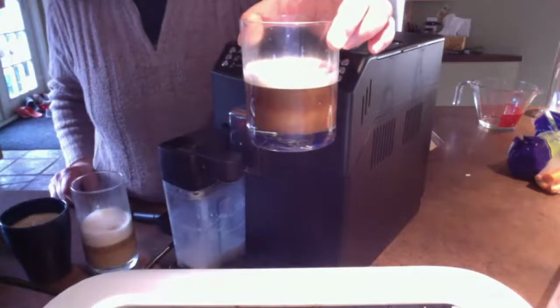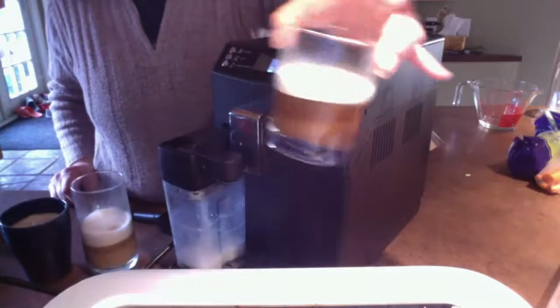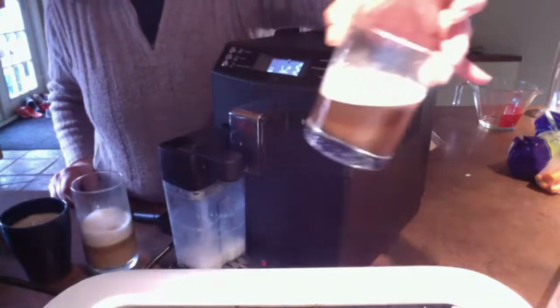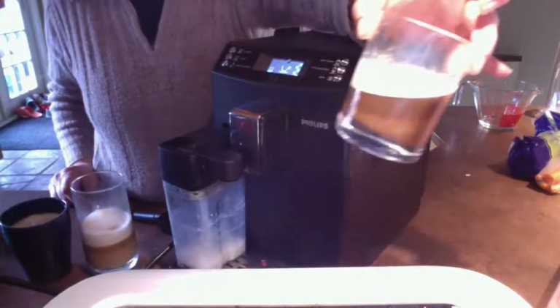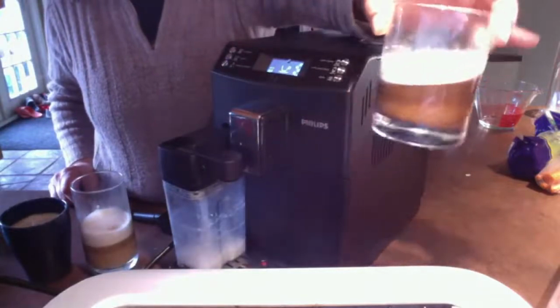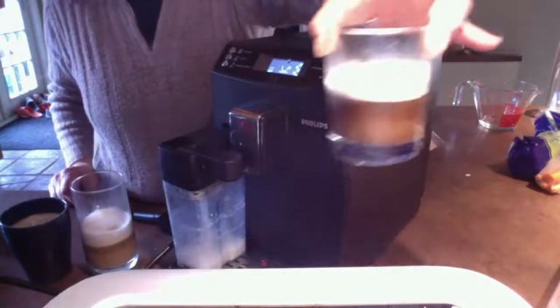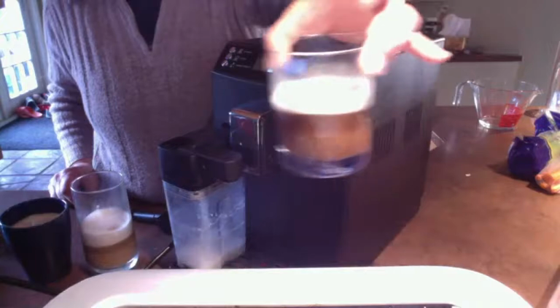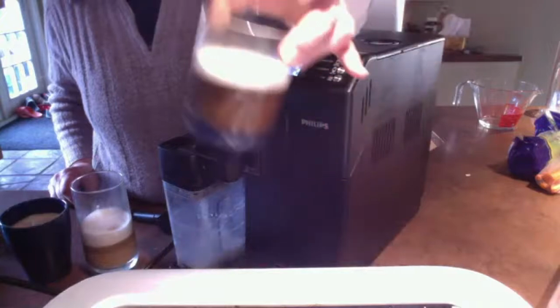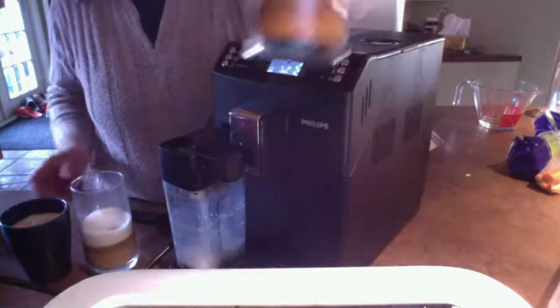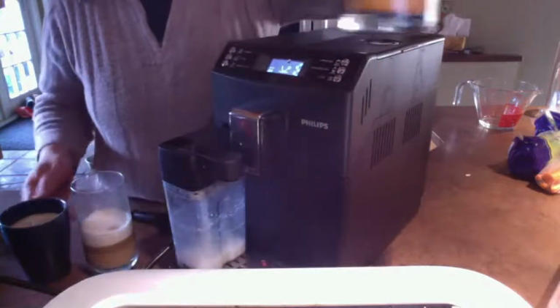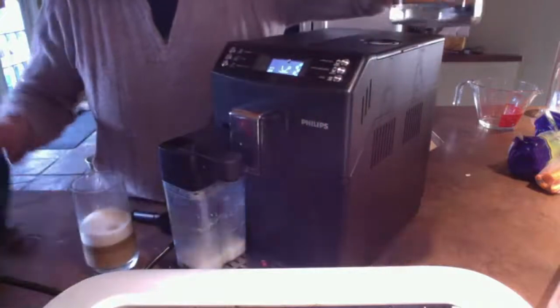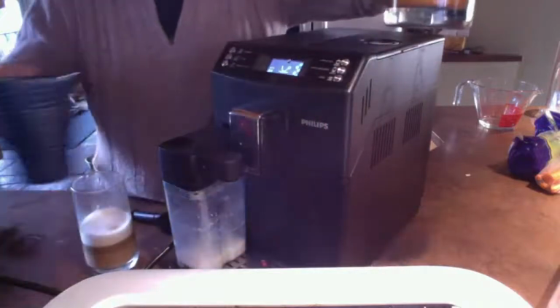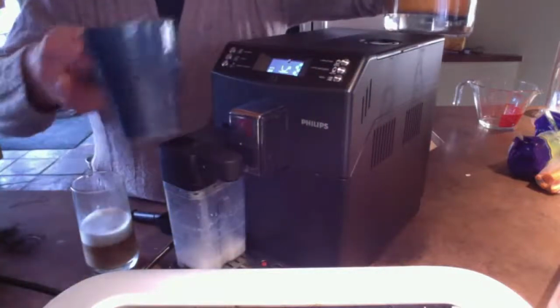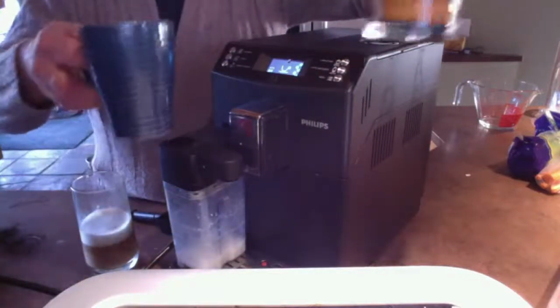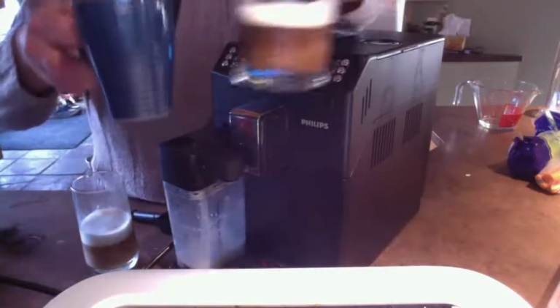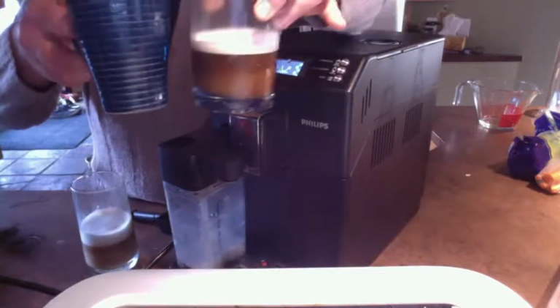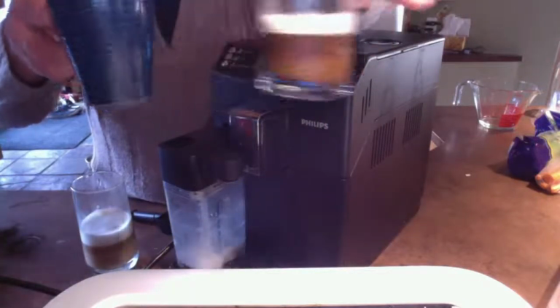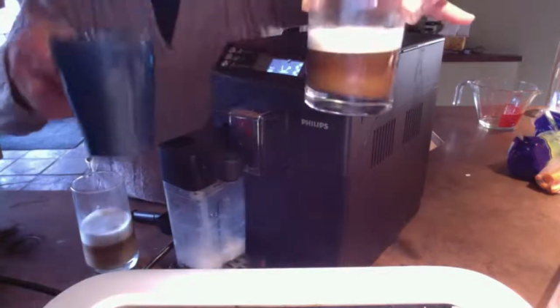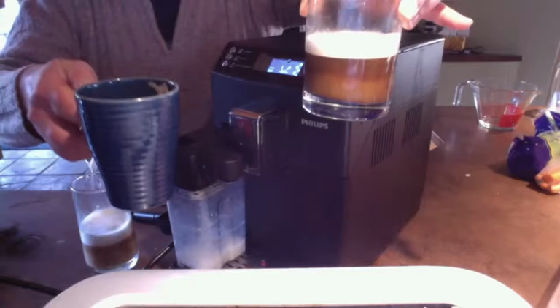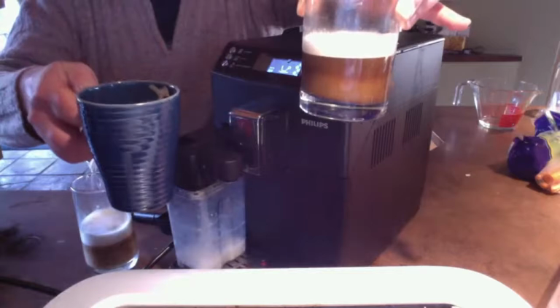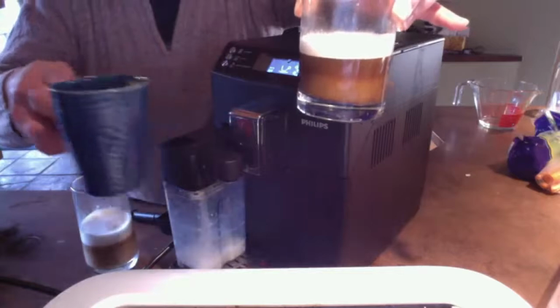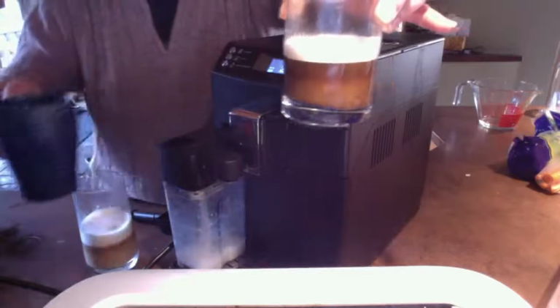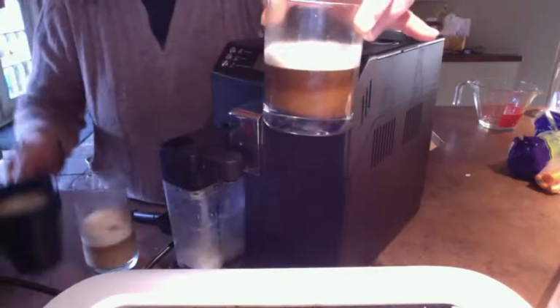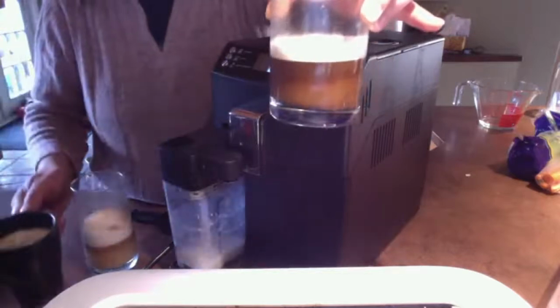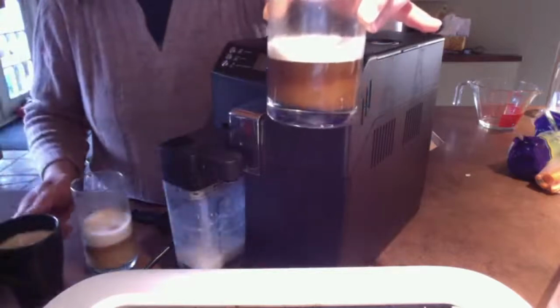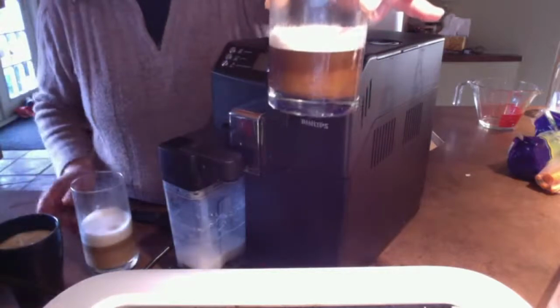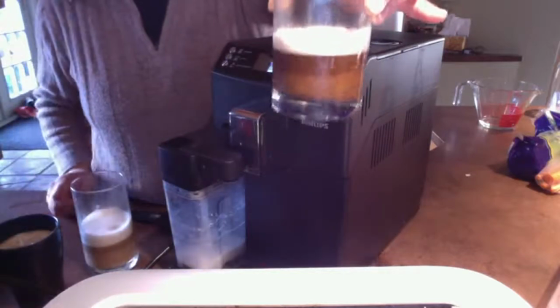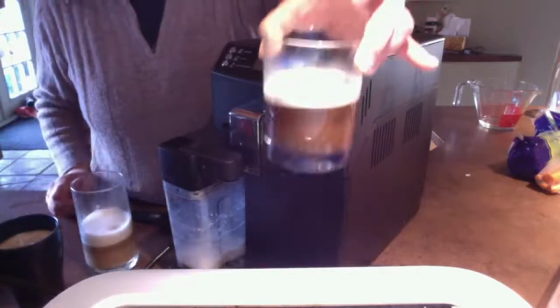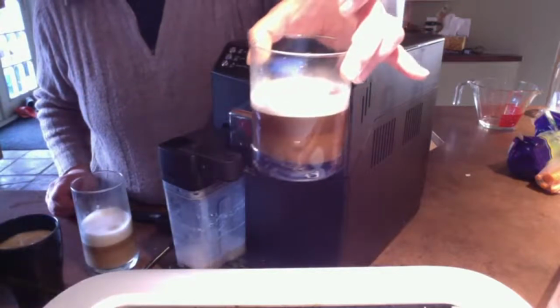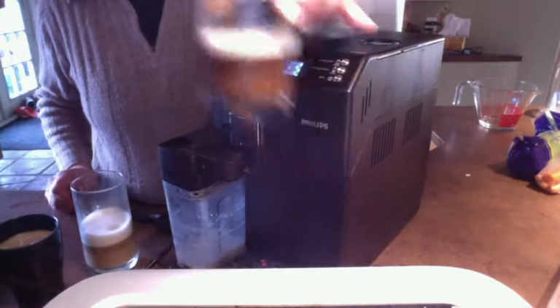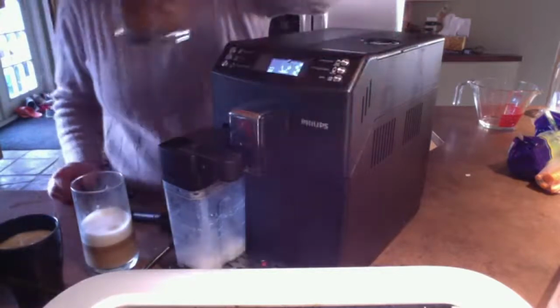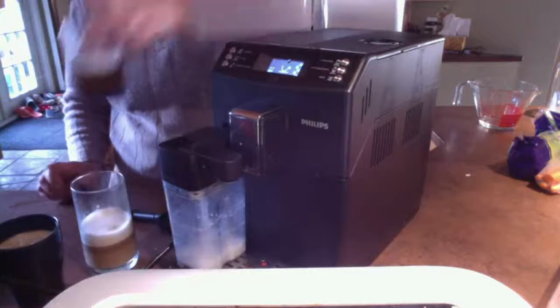Beautiful, isn't it? European size, not American size. It fills the cup — it would fill a normal coffee cup halfway. So there you go, that's the cappuccino.